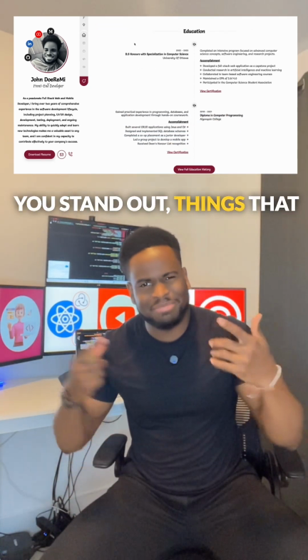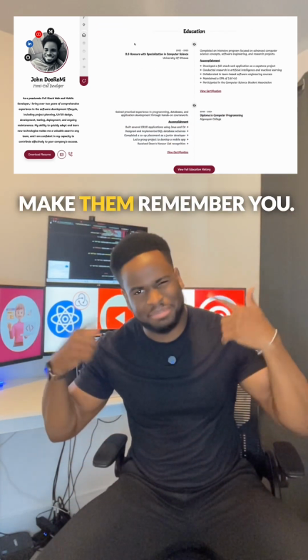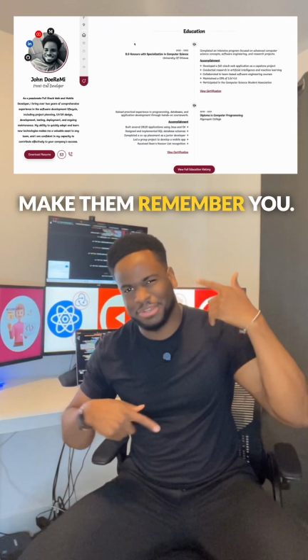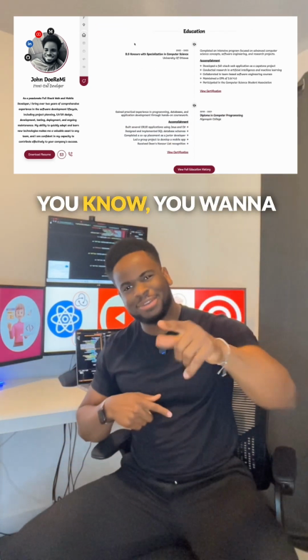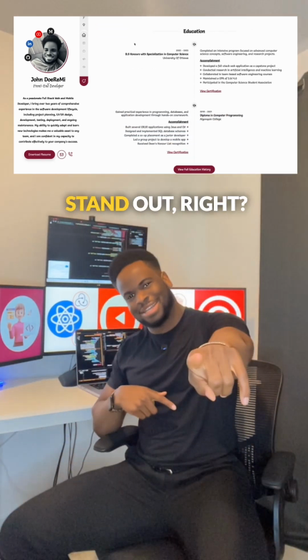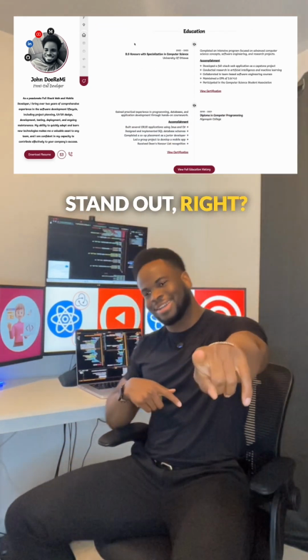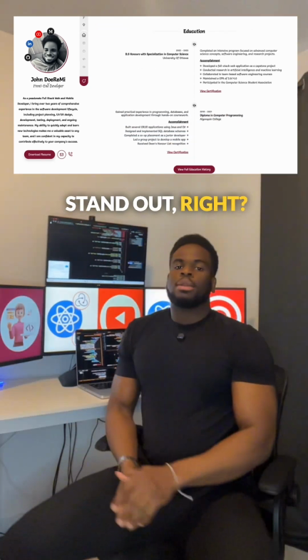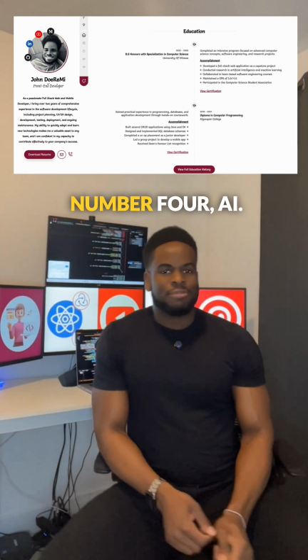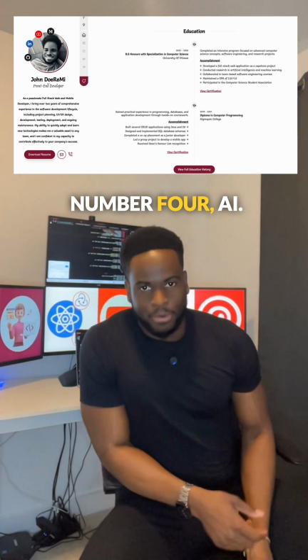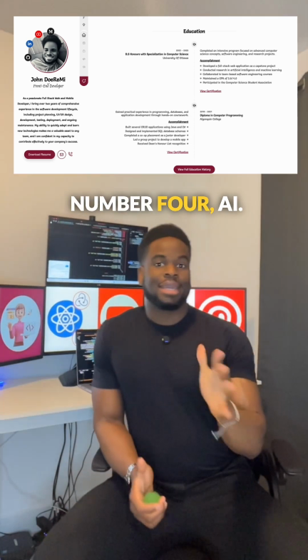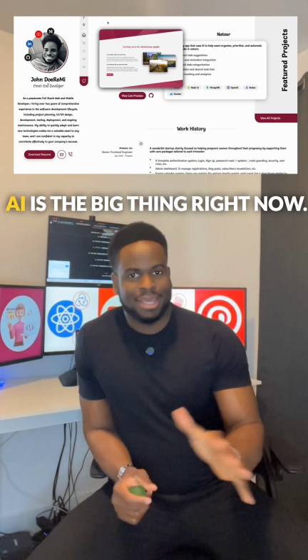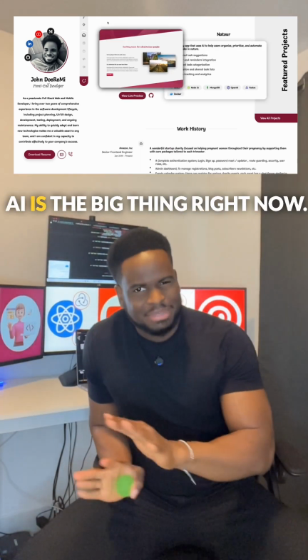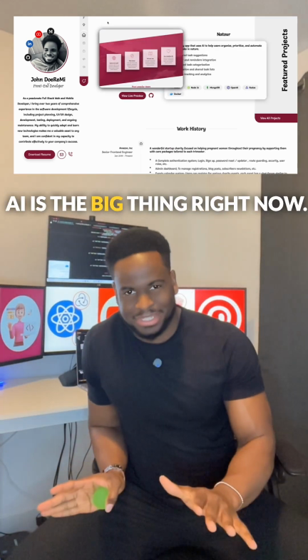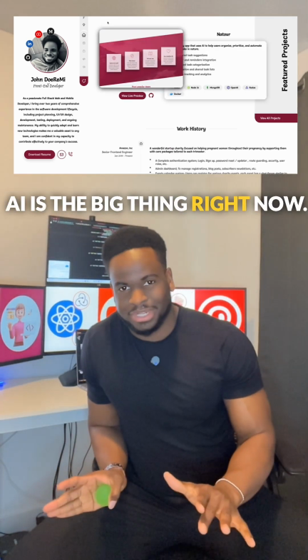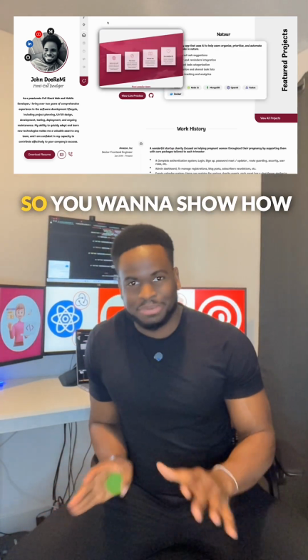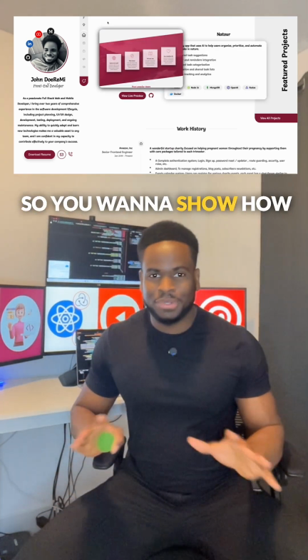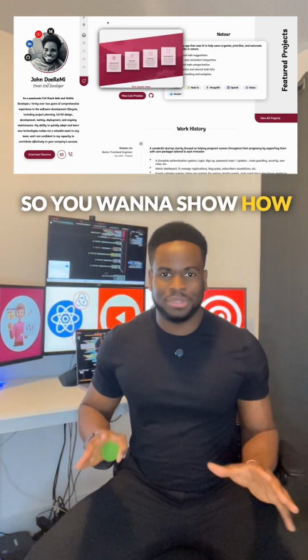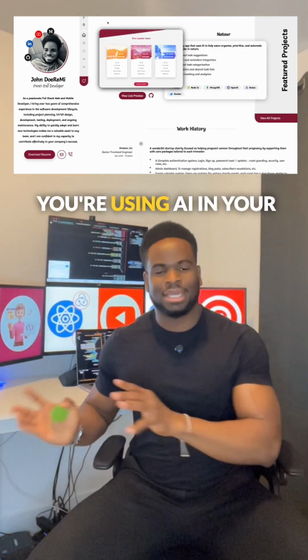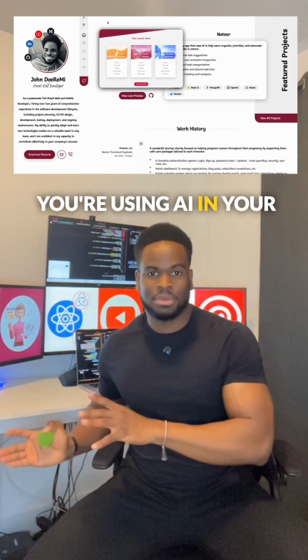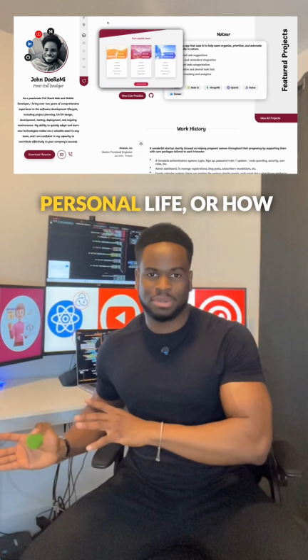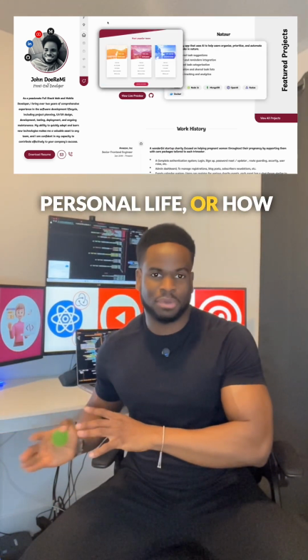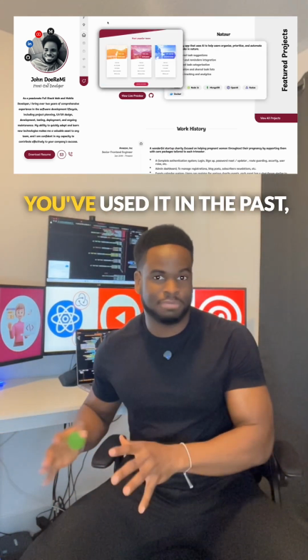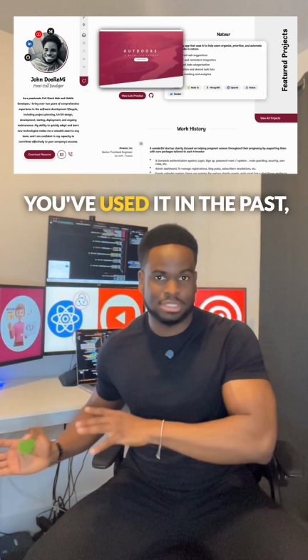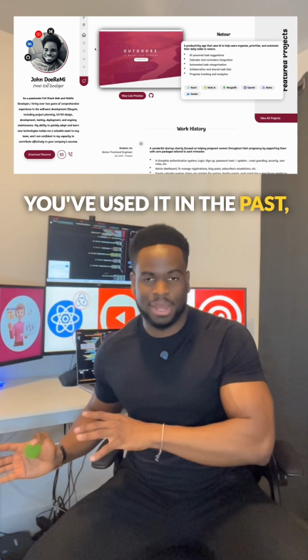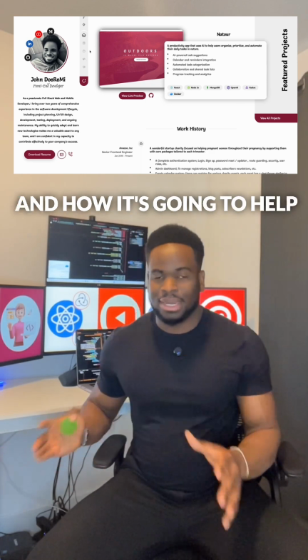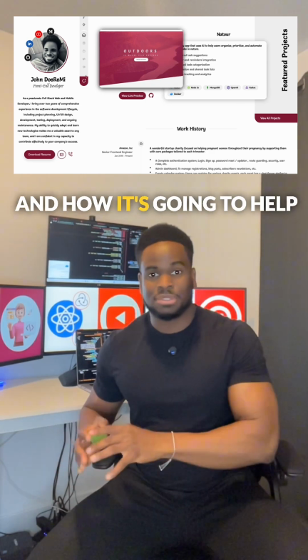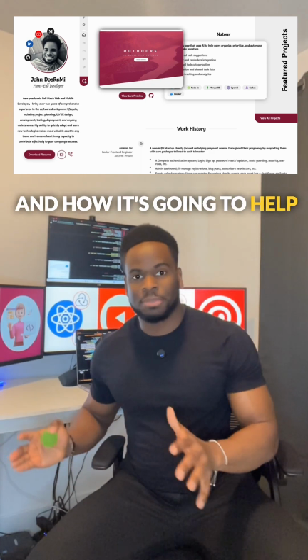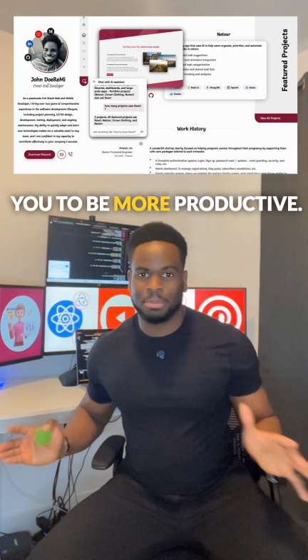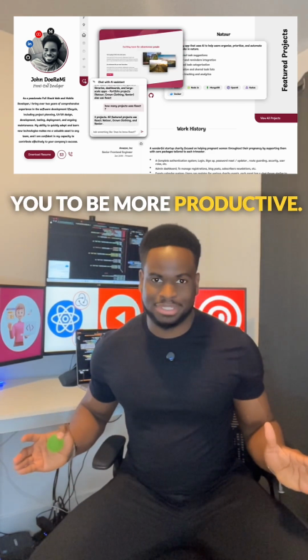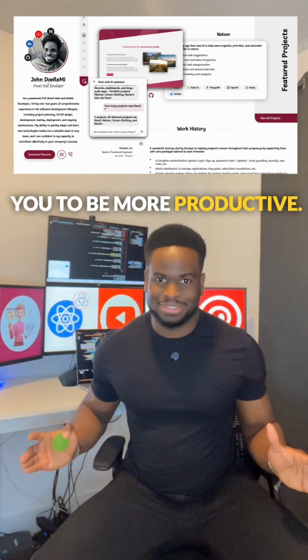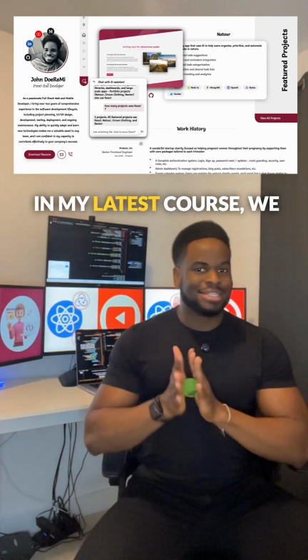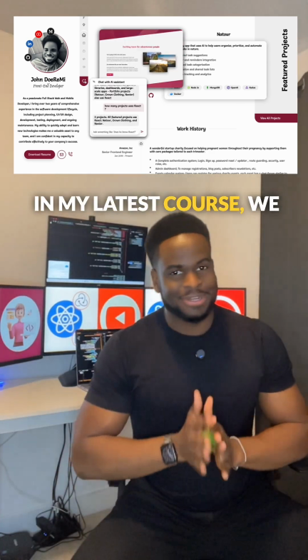Number four: AI is the big thing right now, so you want to show how you're using AI in your personal life or how you've used it in the past and how it's going to help you be more productive.